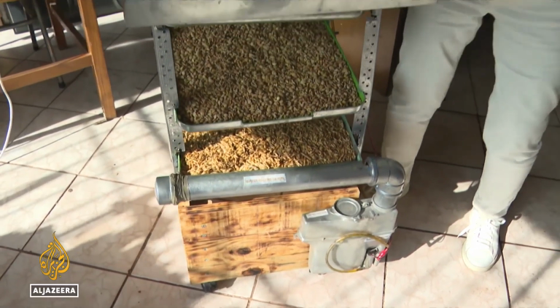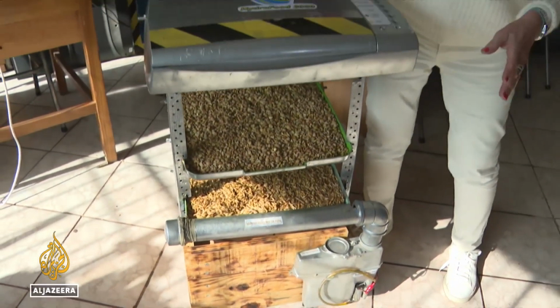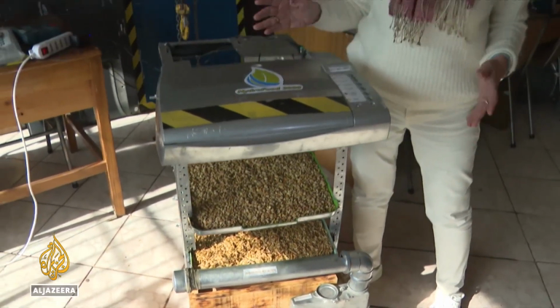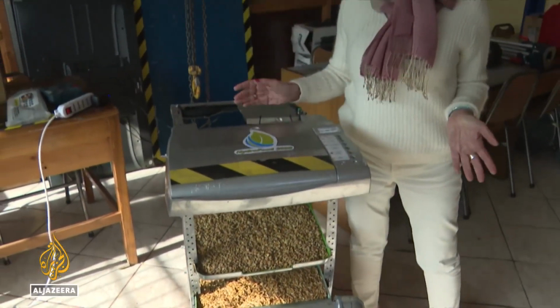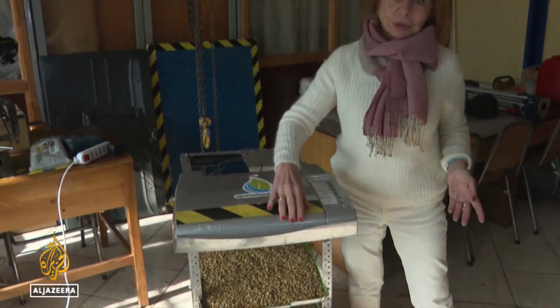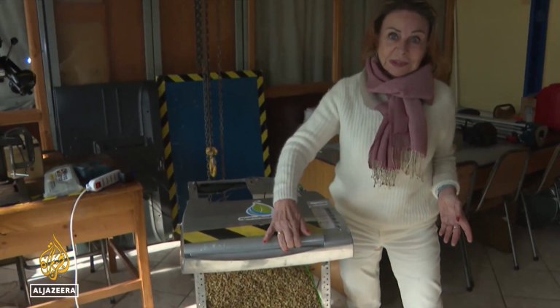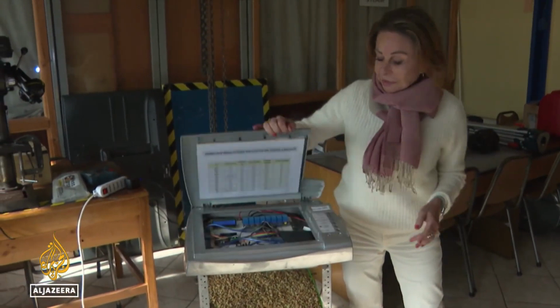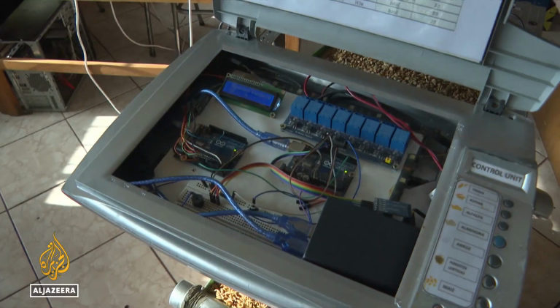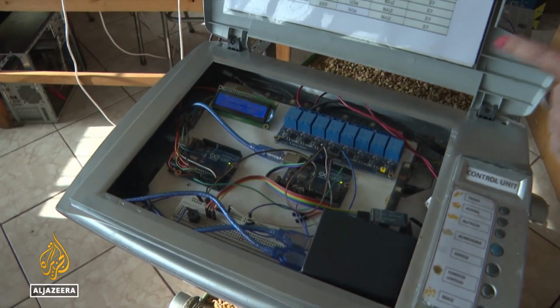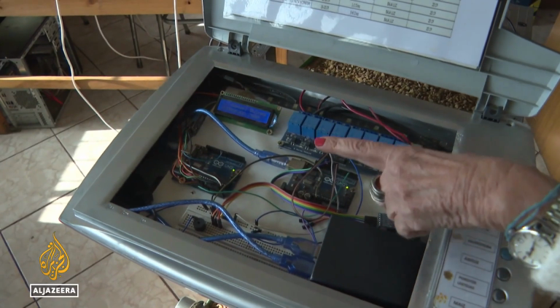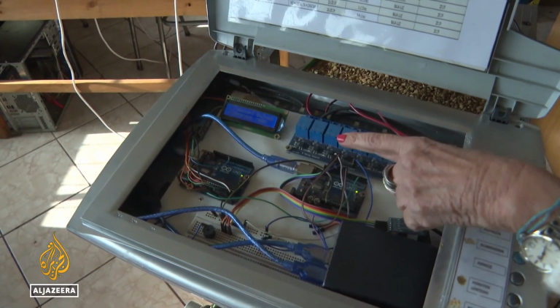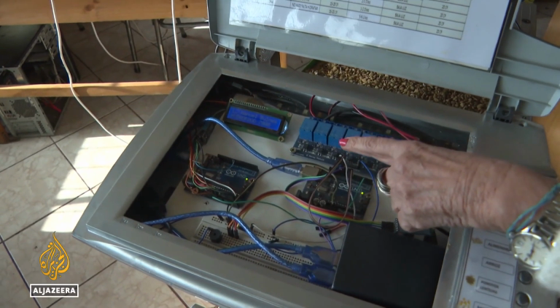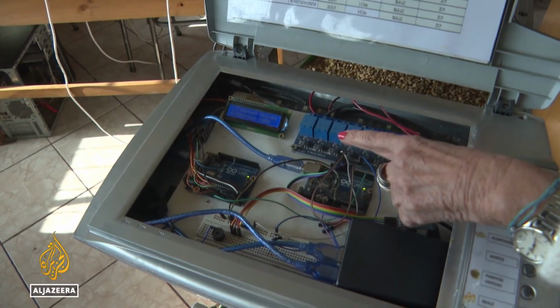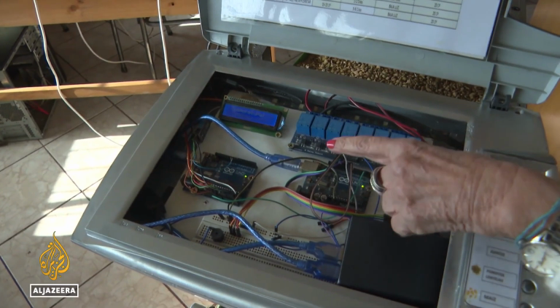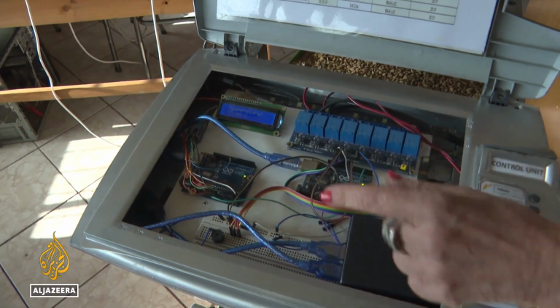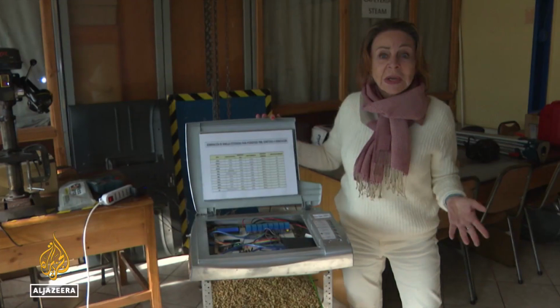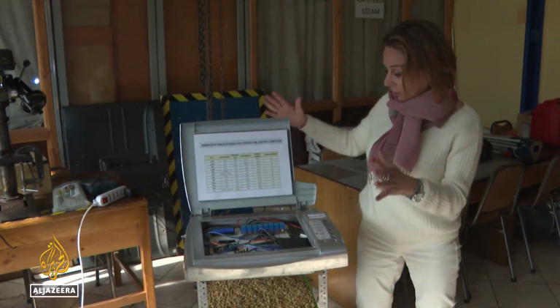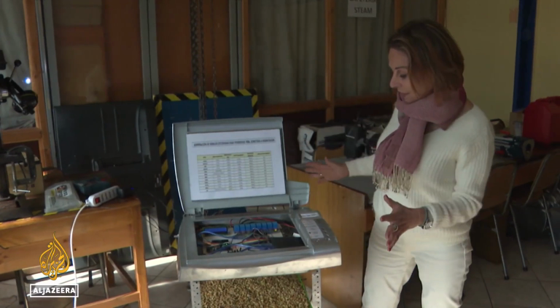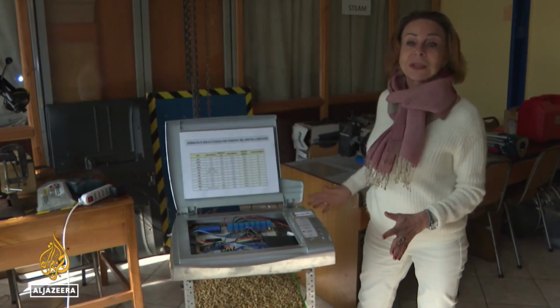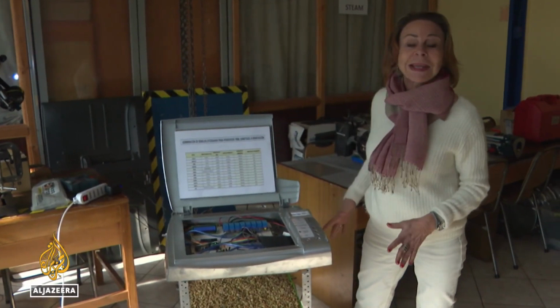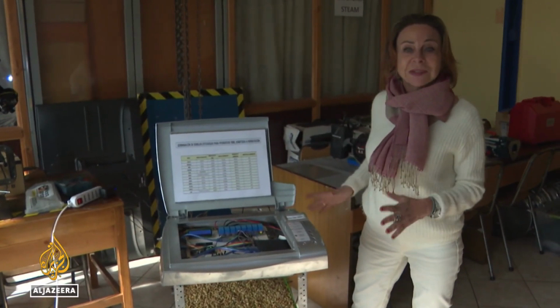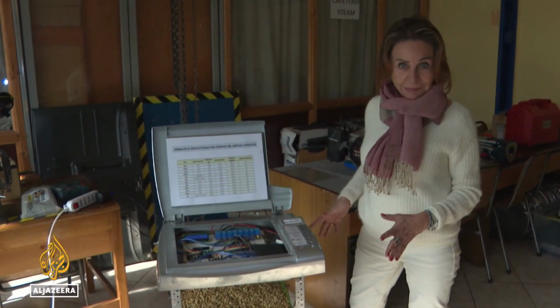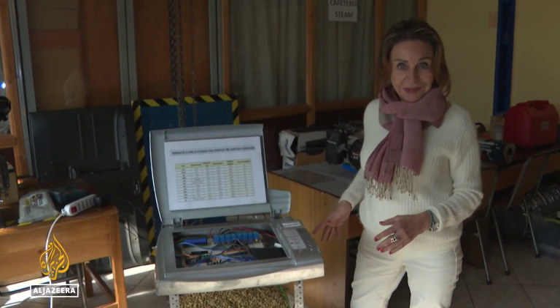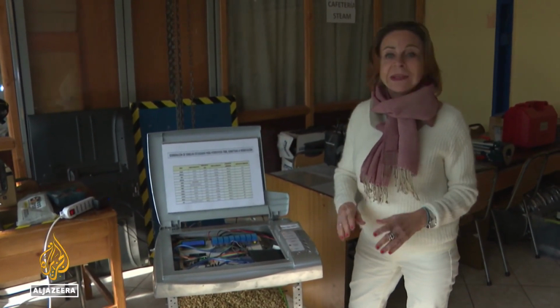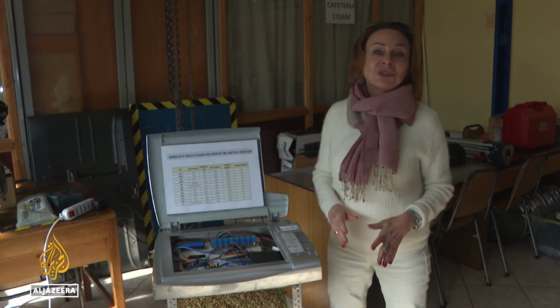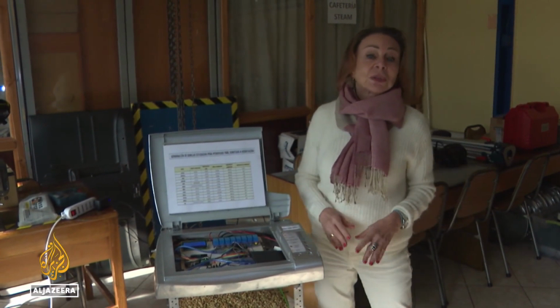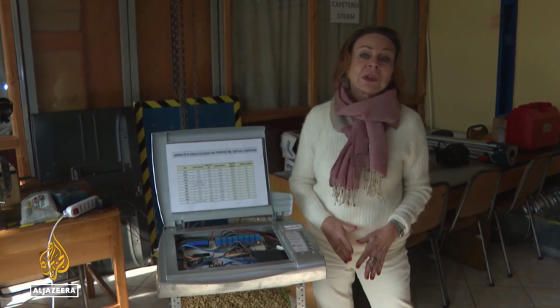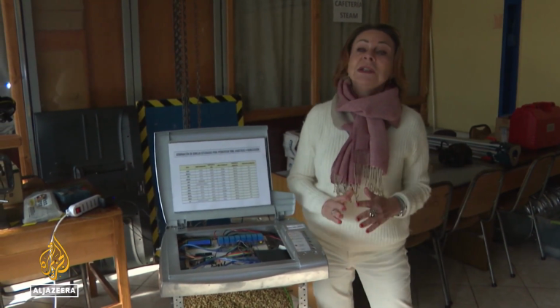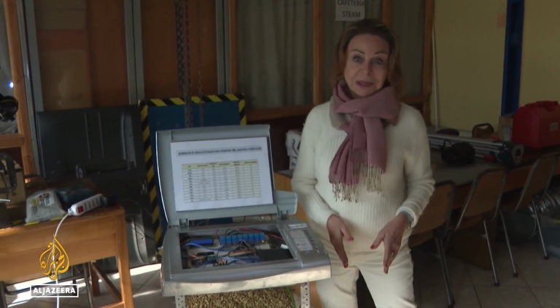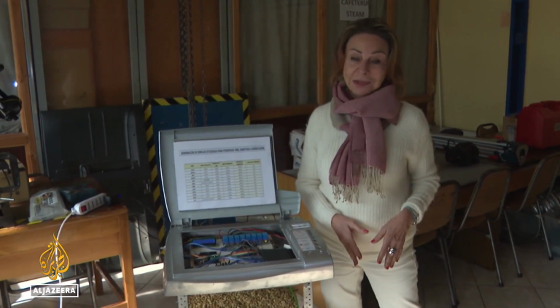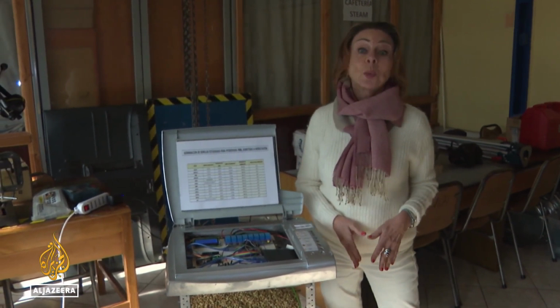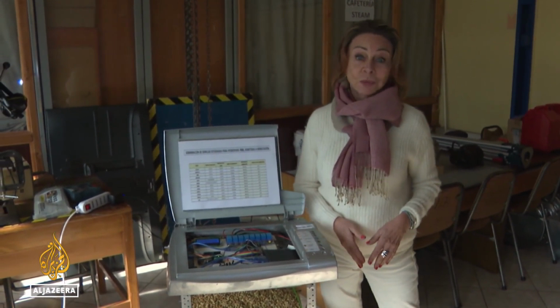In fact, the most expensive part of all this is the software, which costs about $10. All of this can be assembled and disassembled — an invention that could have a significant impact the world over.